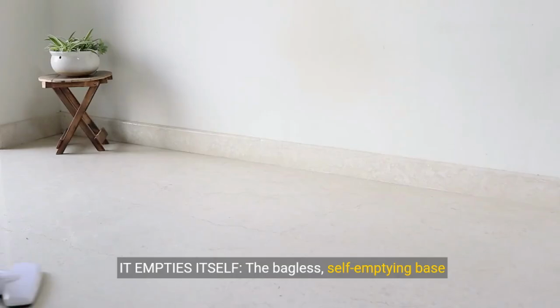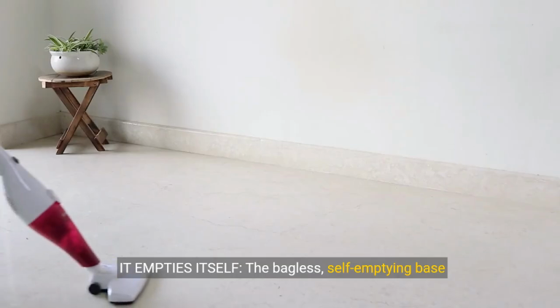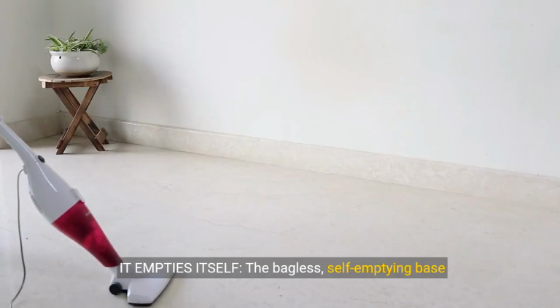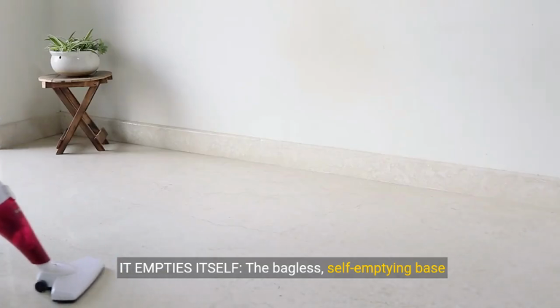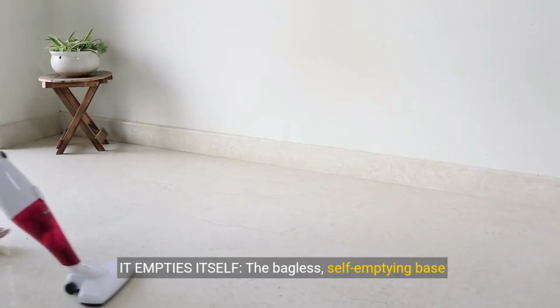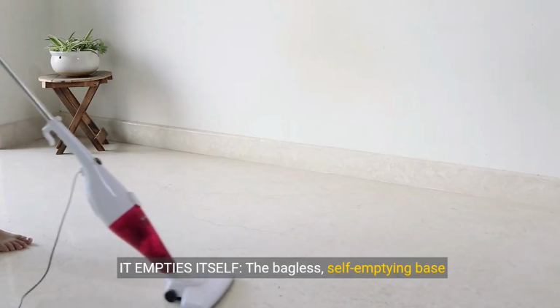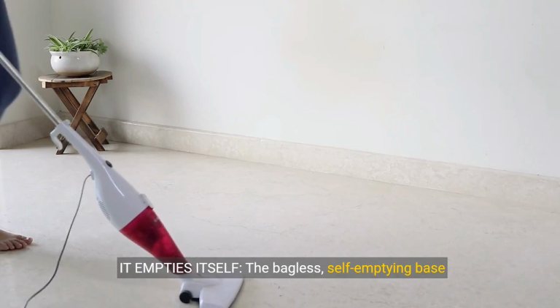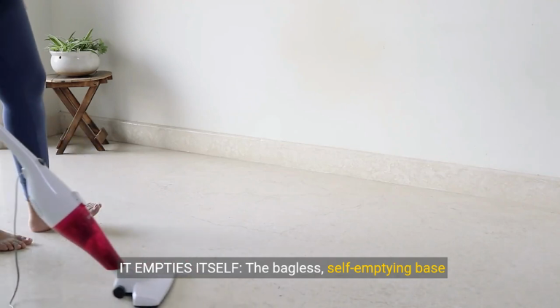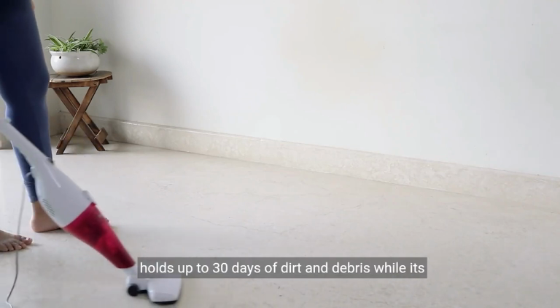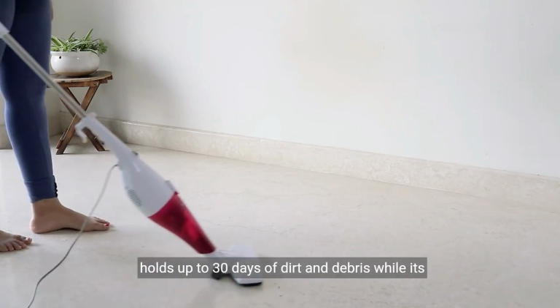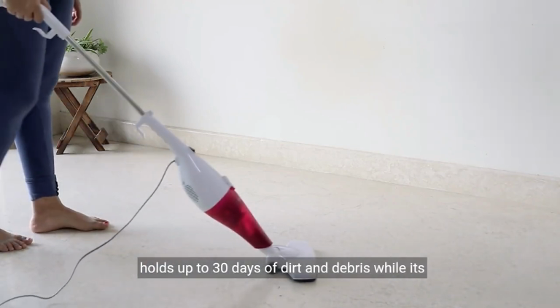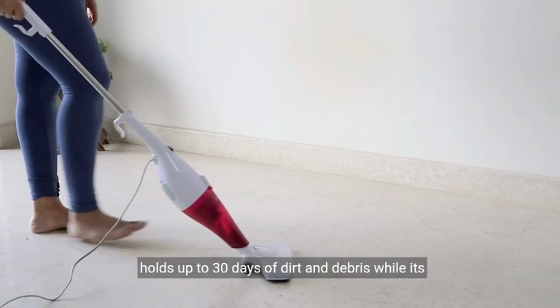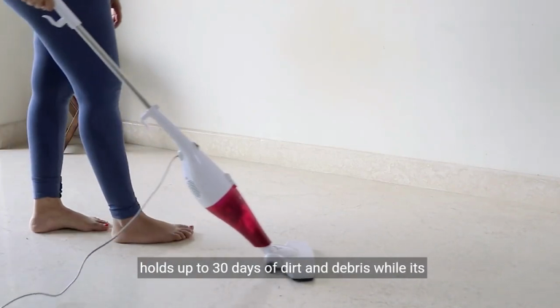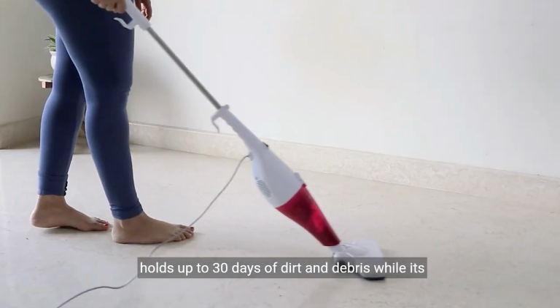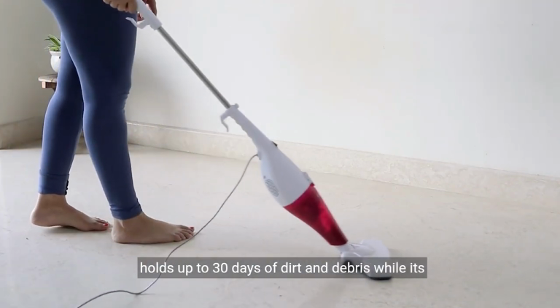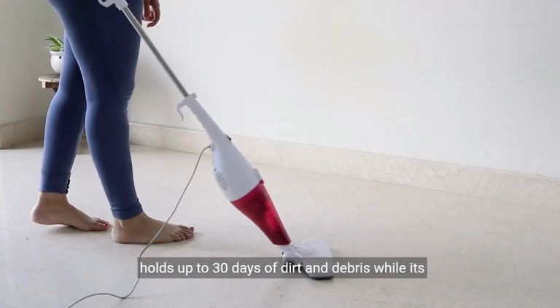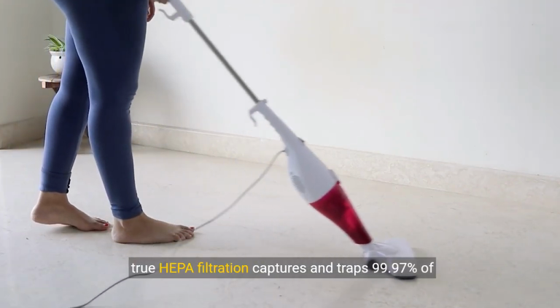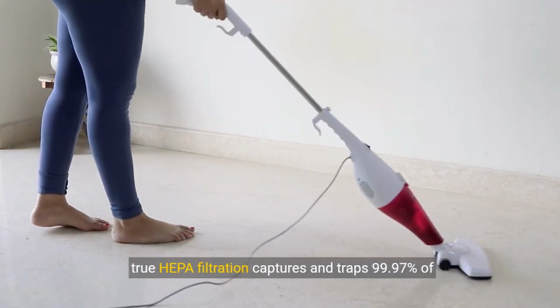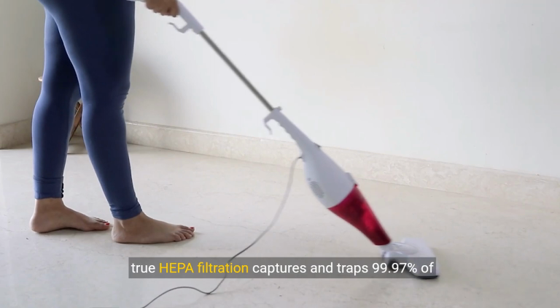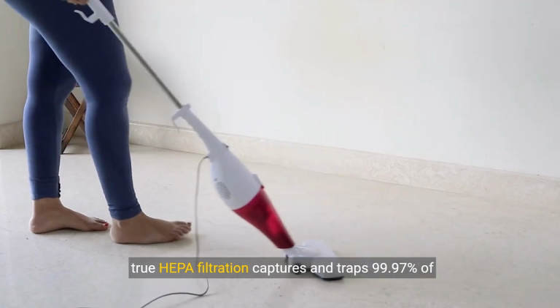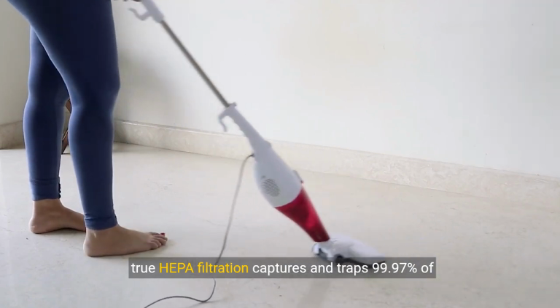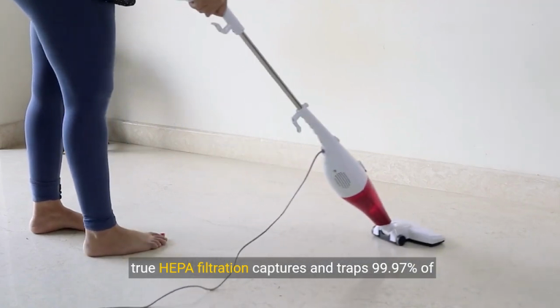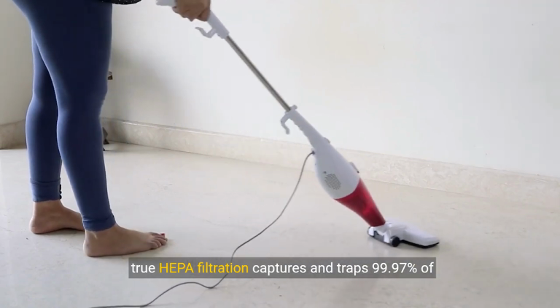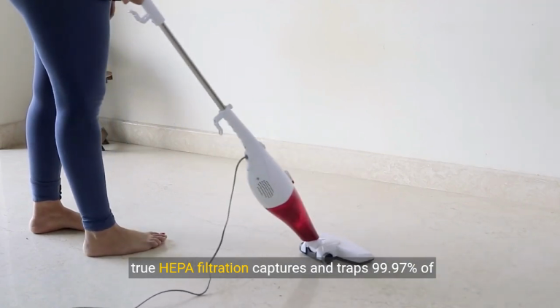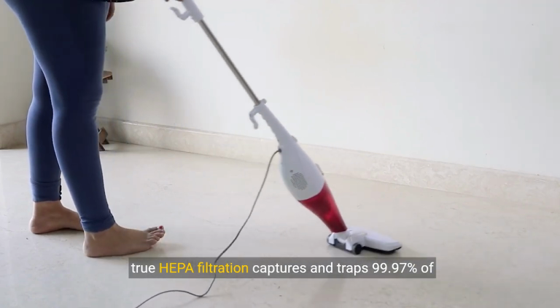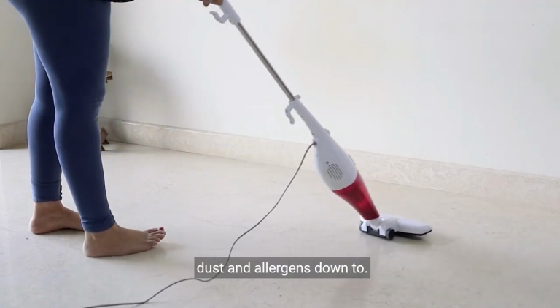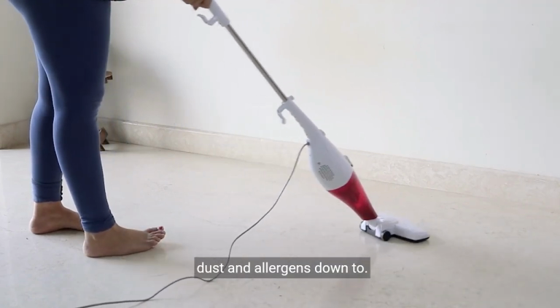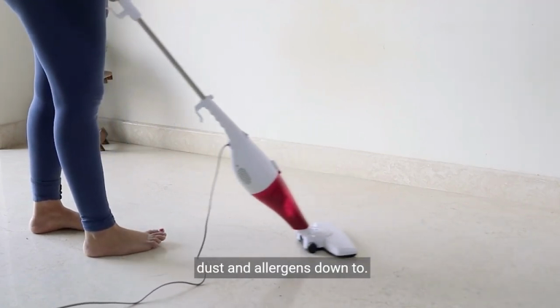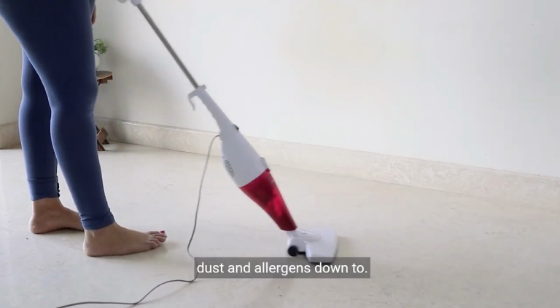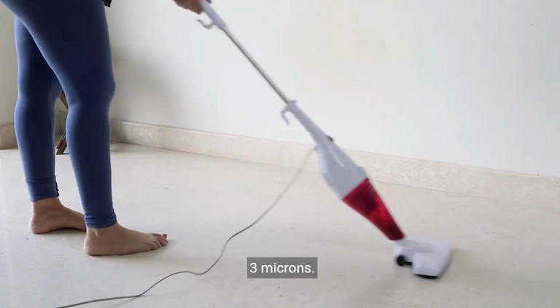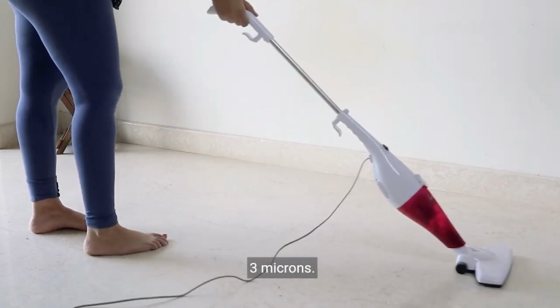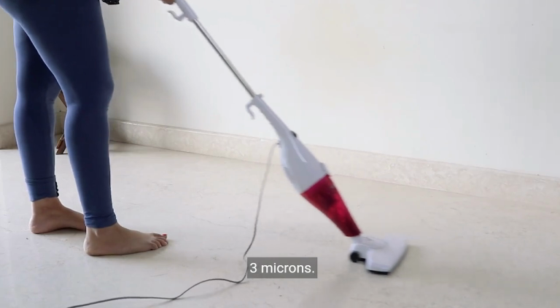It empties itself. The bagless, self-emptying base holds up to 30 days of dirt and debris, while its true HEPA filtration captures and traps 99.97% of dust and allergens, down to 0.3 microns.